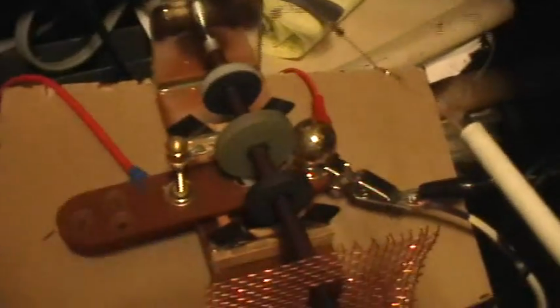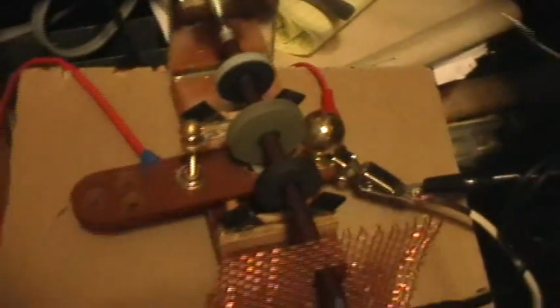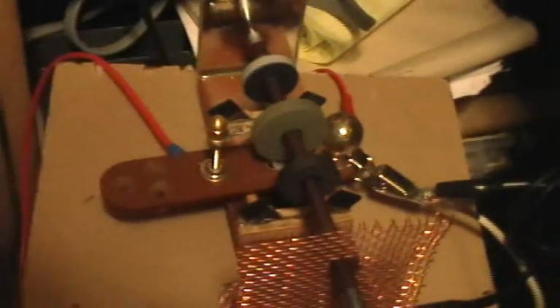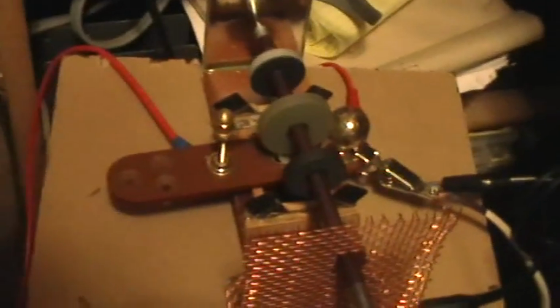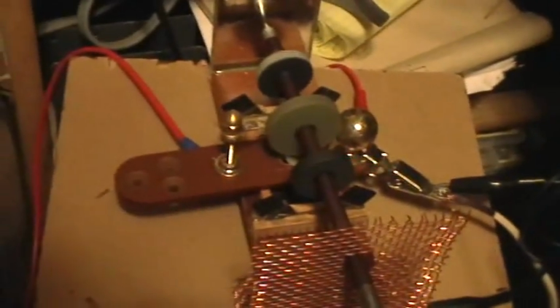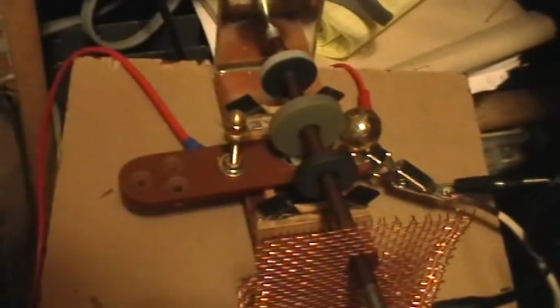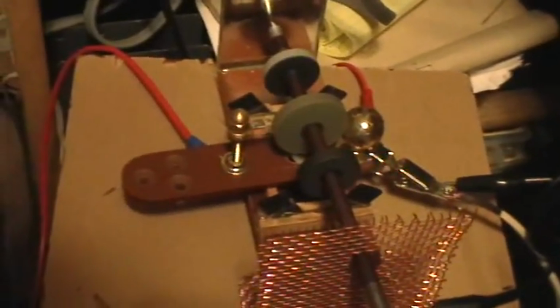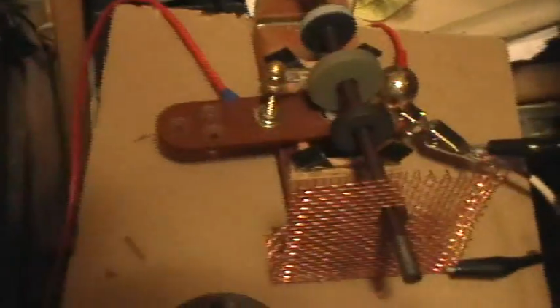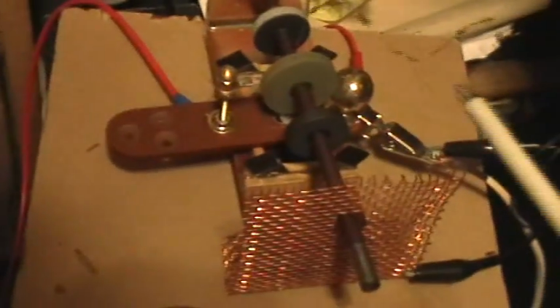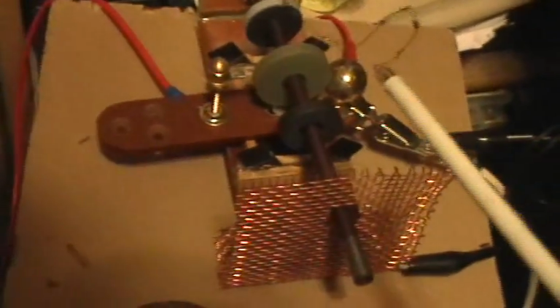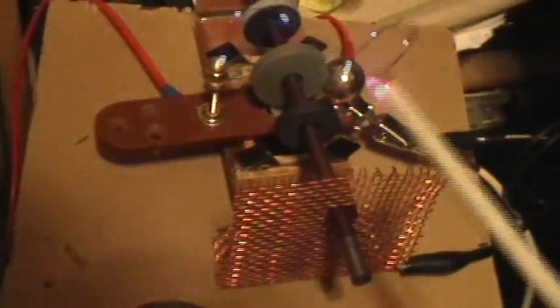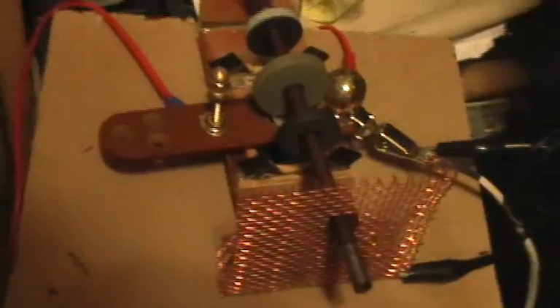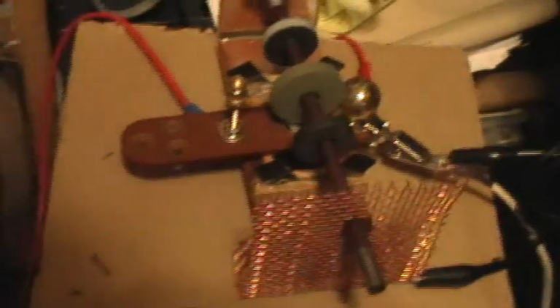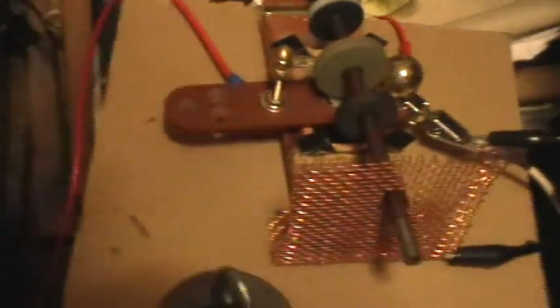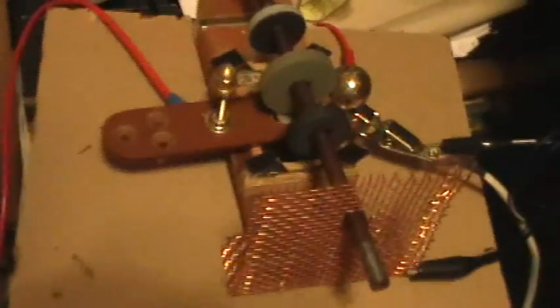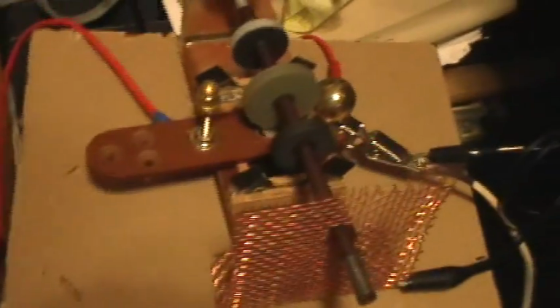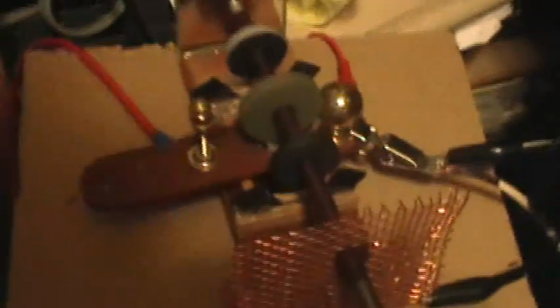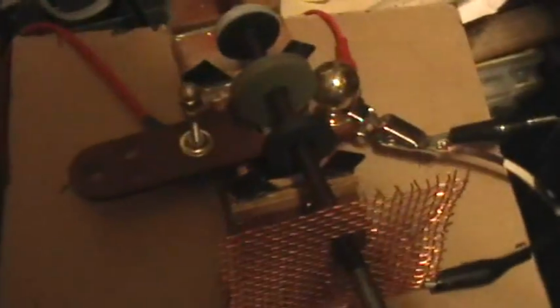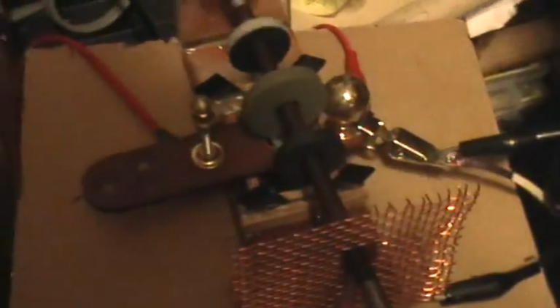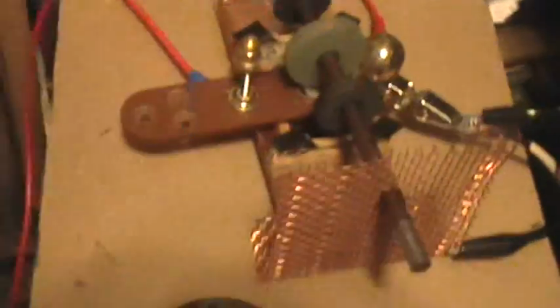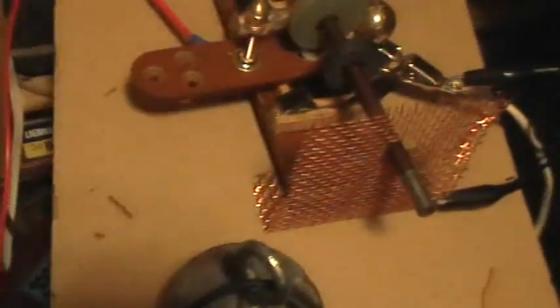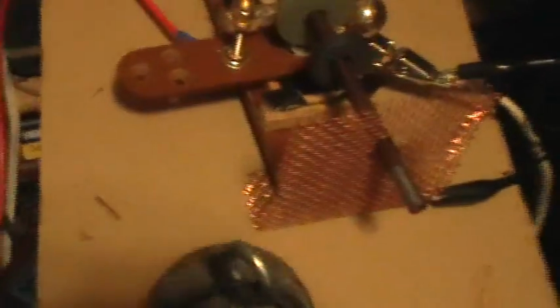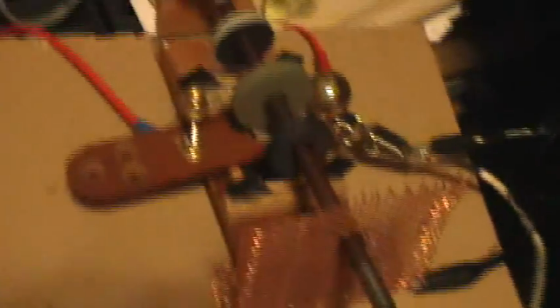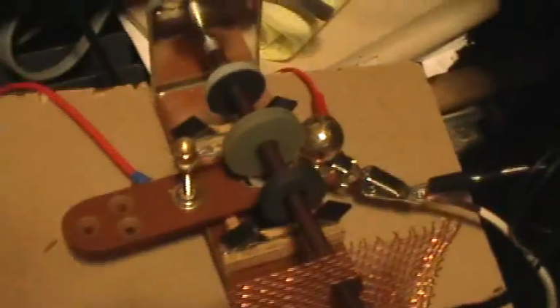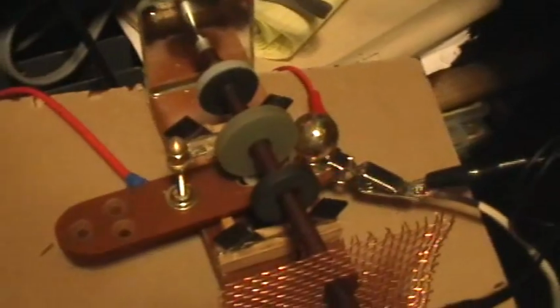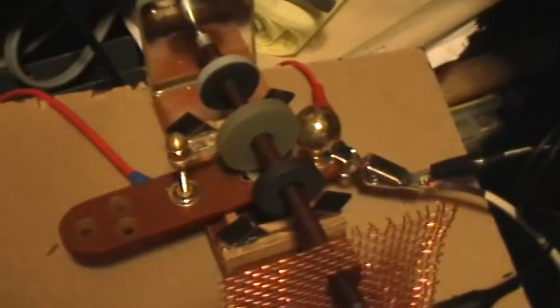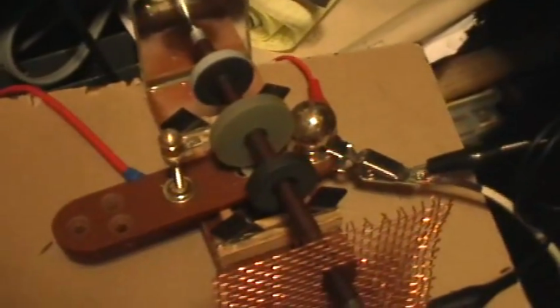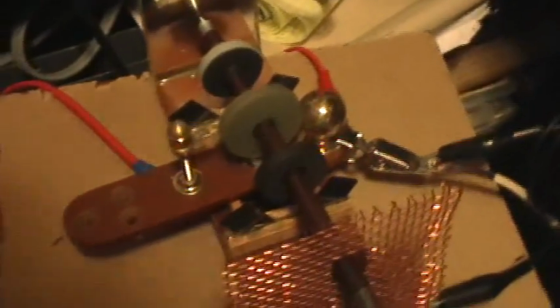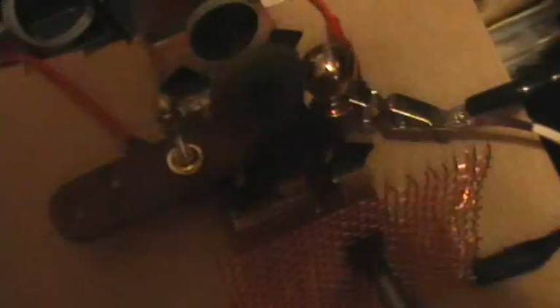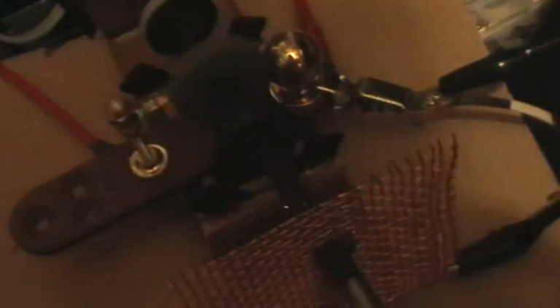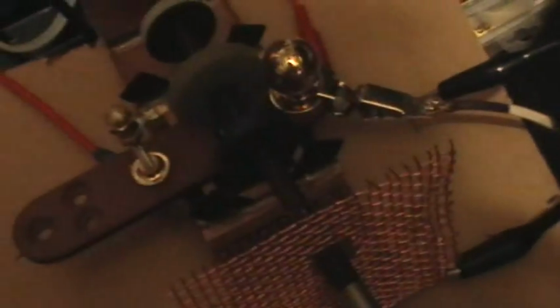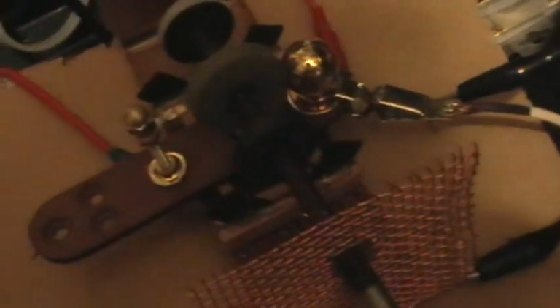Uh-oh. Phew, boy. Oh, that was it. I think I just blew out my power supply. Damn.